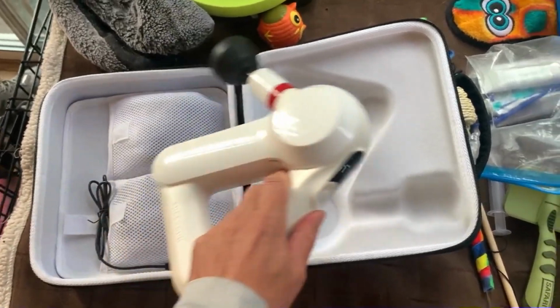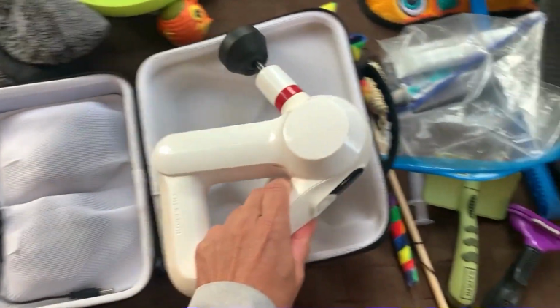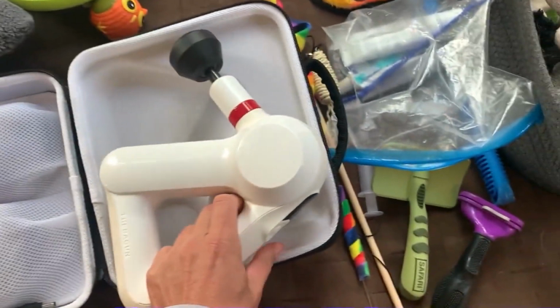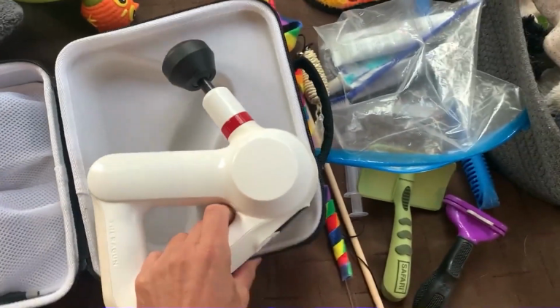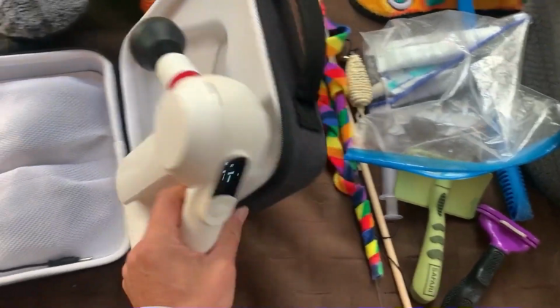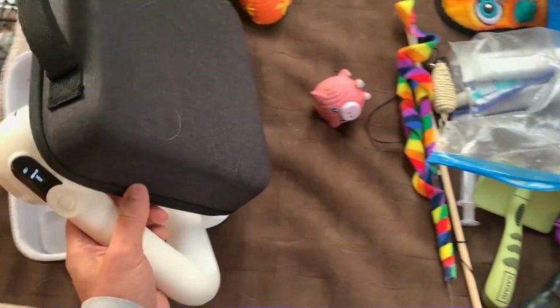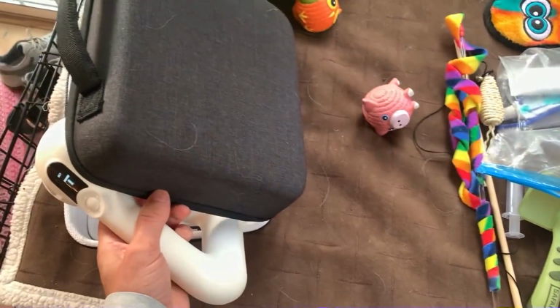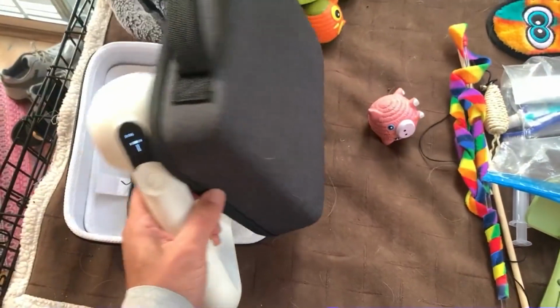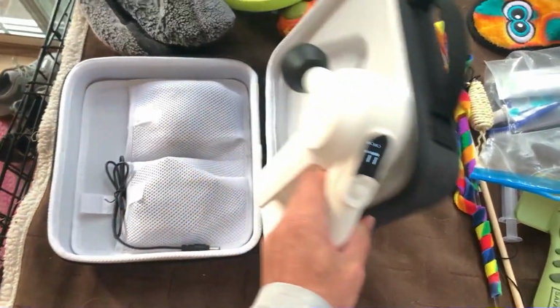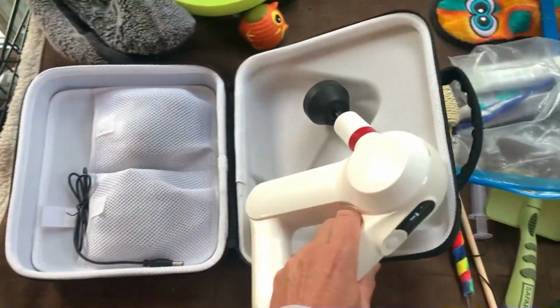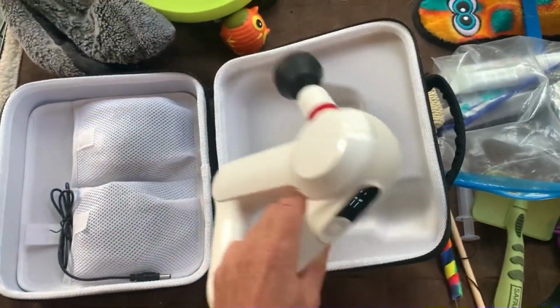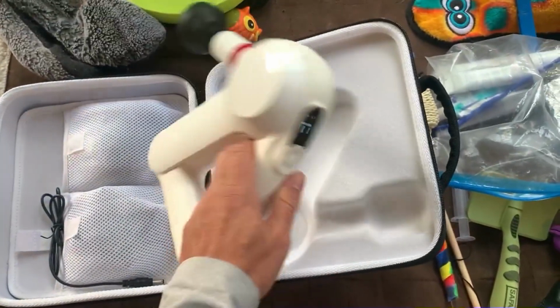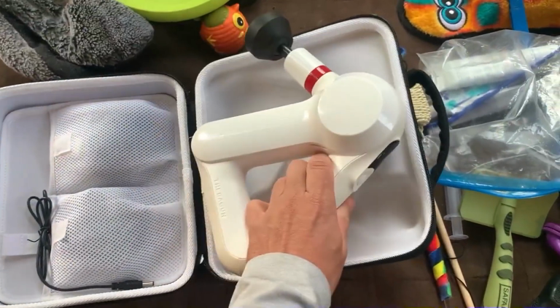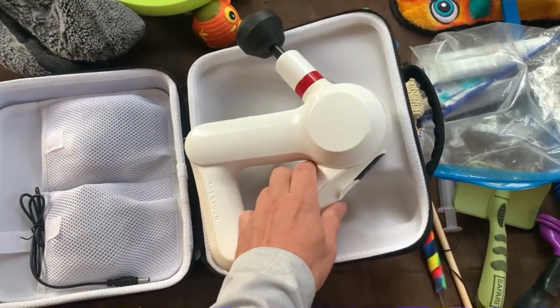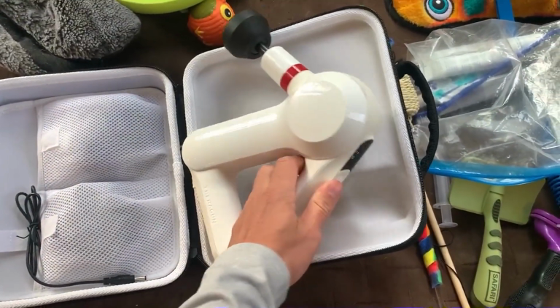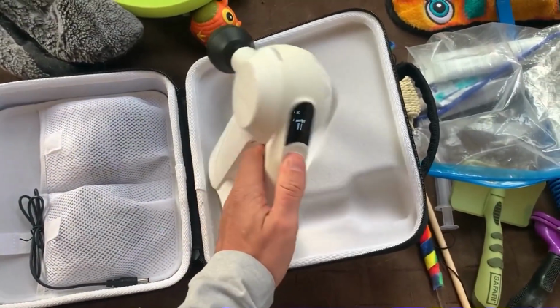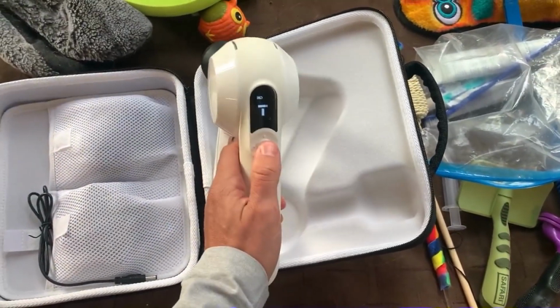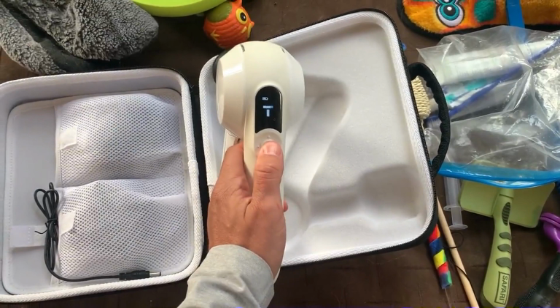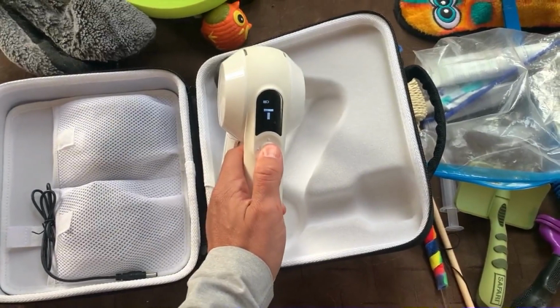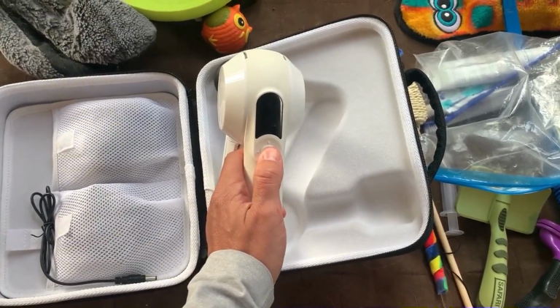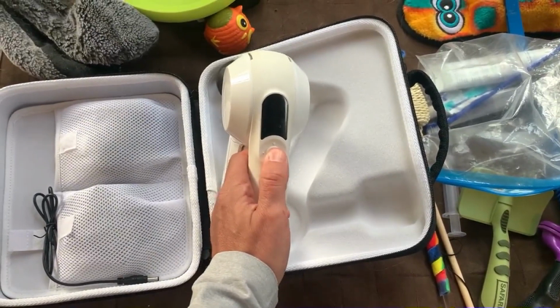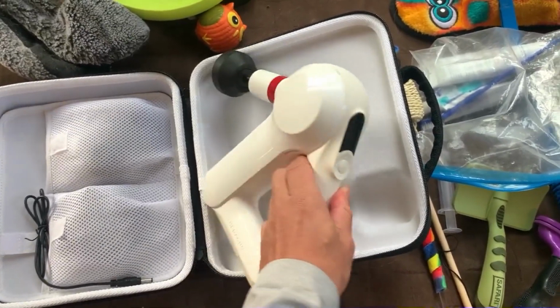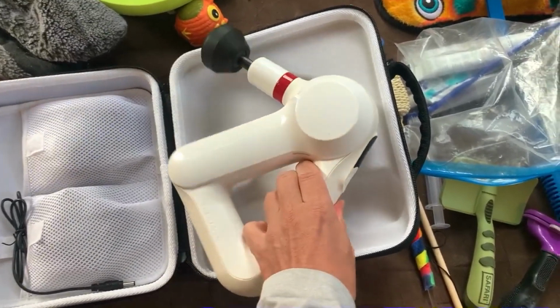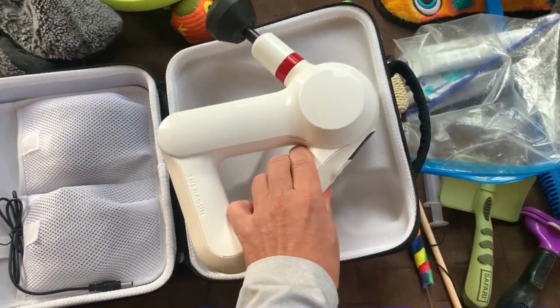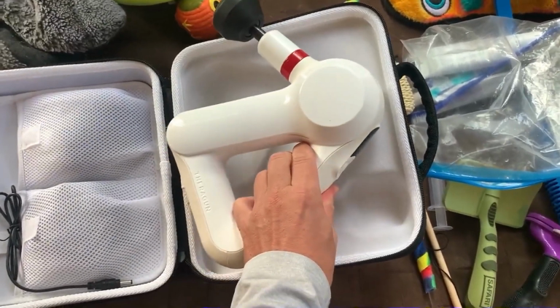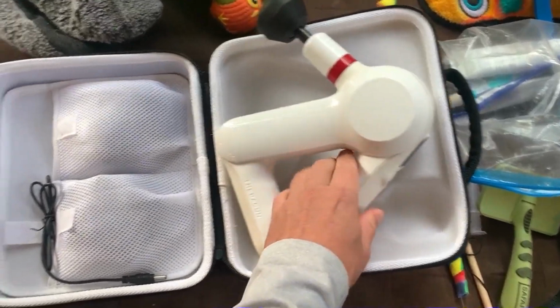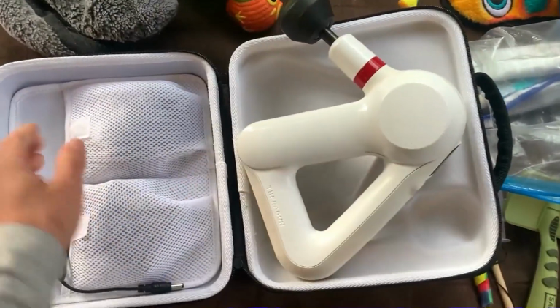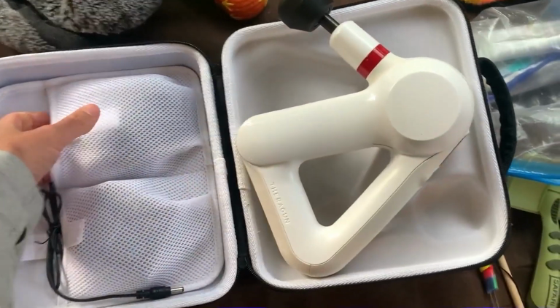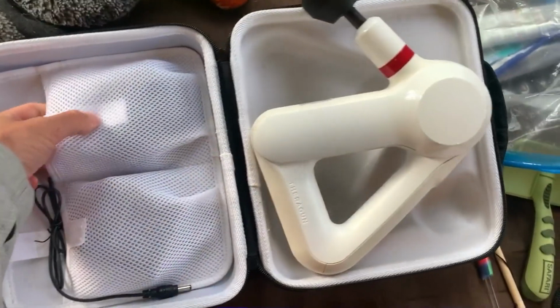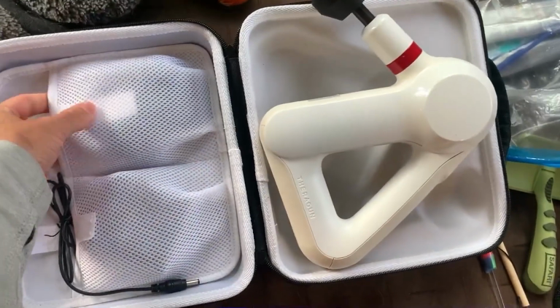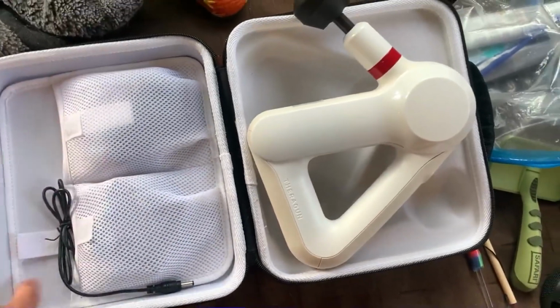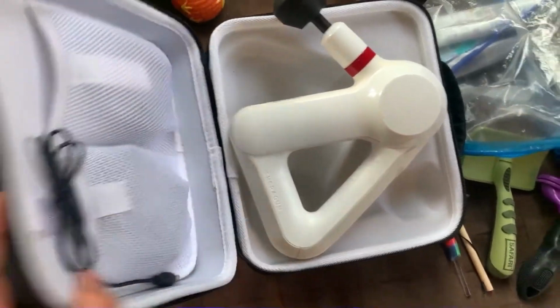I love that it's really ergonomic. It's got these different handles, you can hold it at different ways on your body, and it obviously comes with some great attachments and a great case. It's made a huge difference in our bodies and it's just really, really high quality.